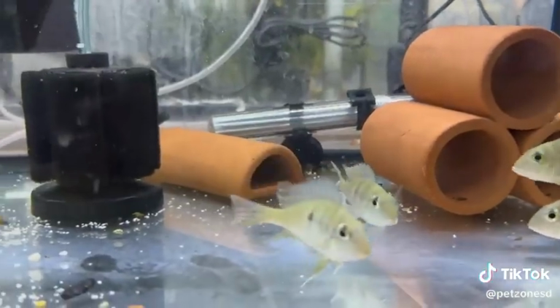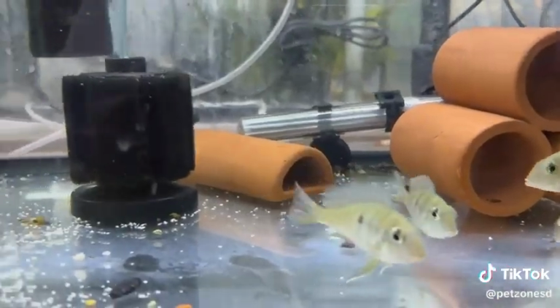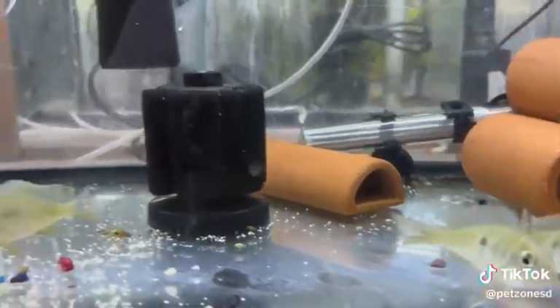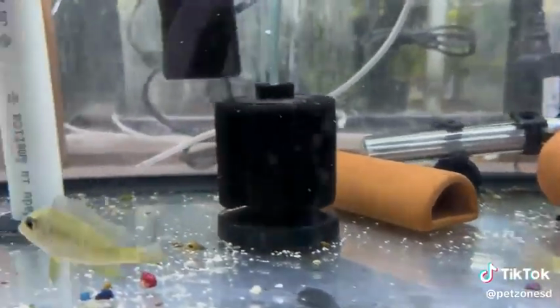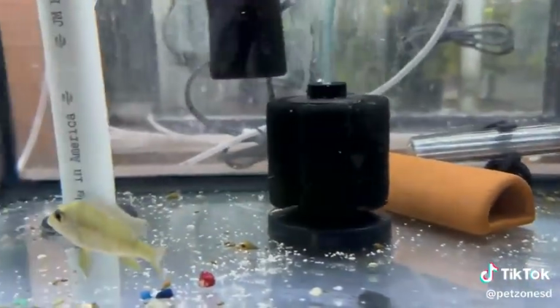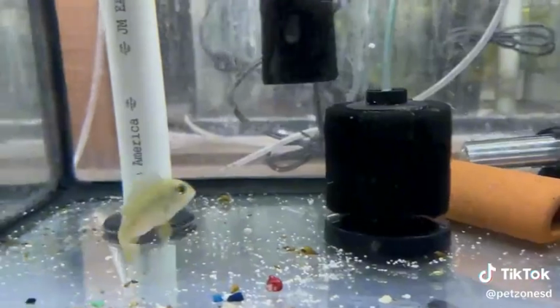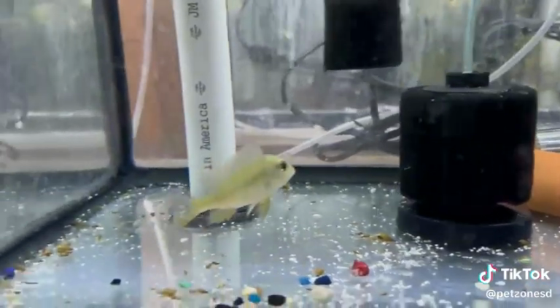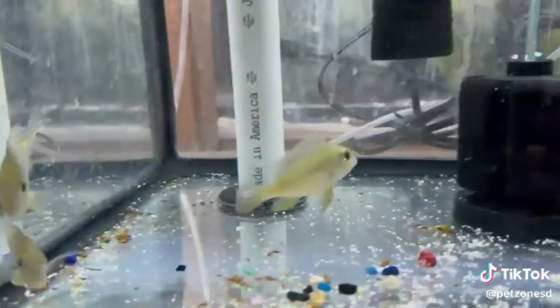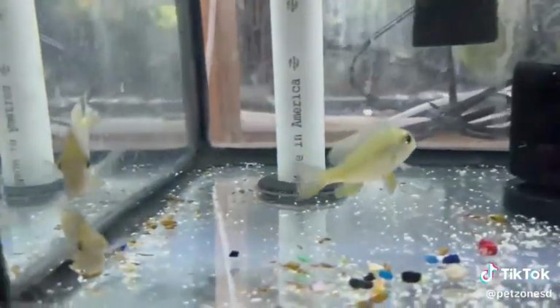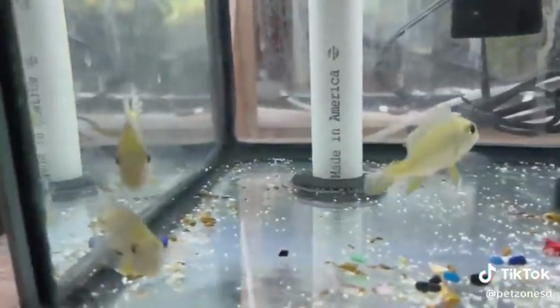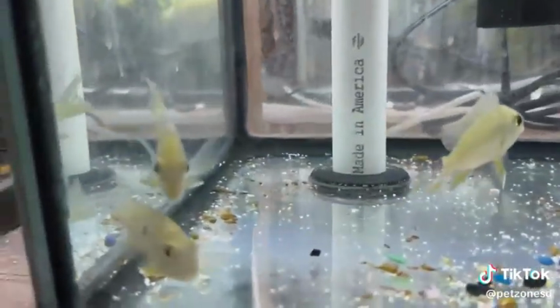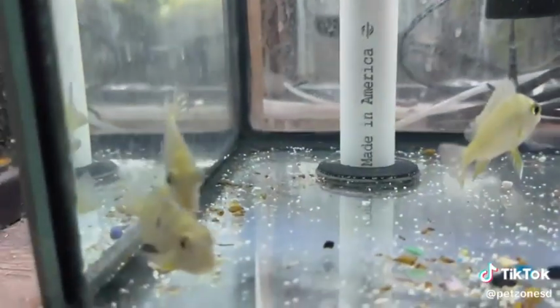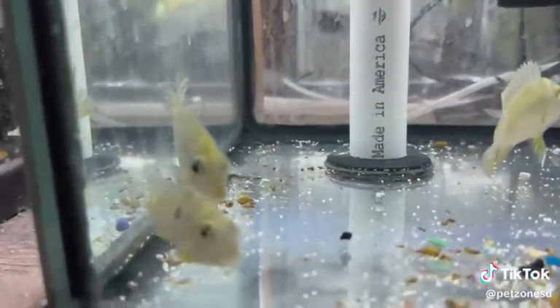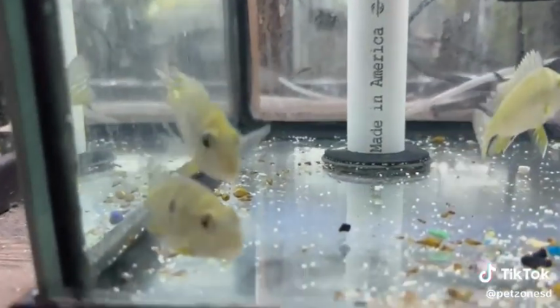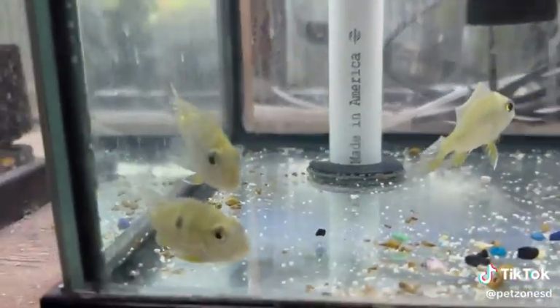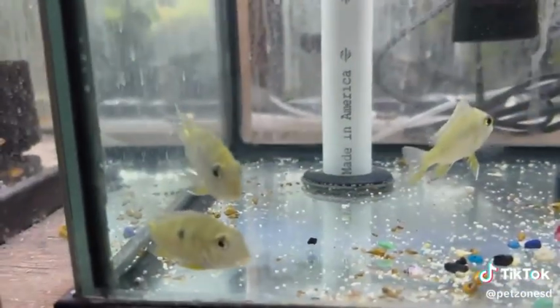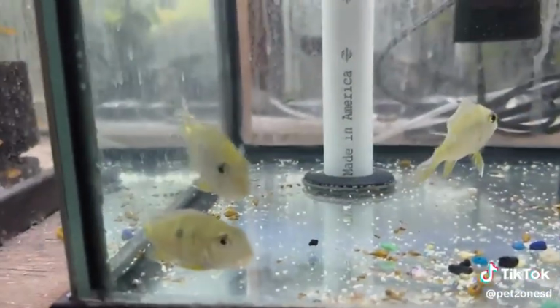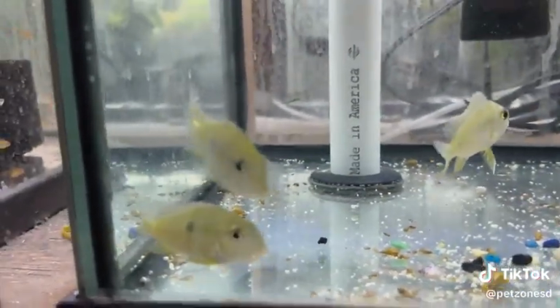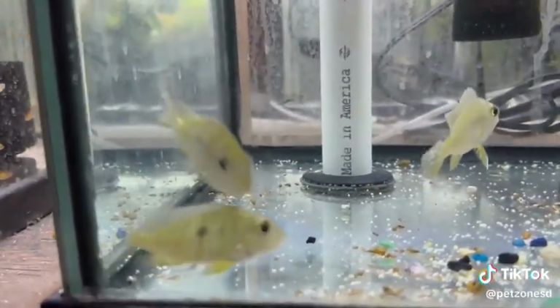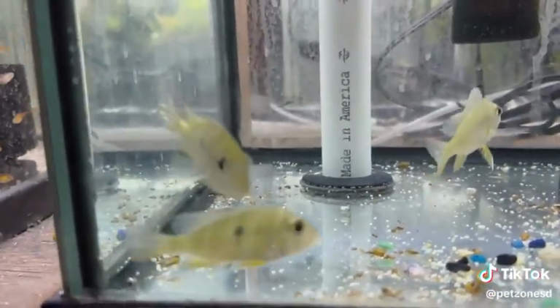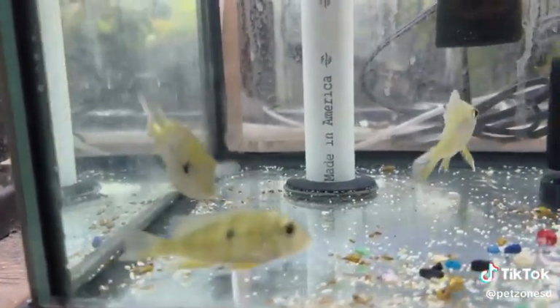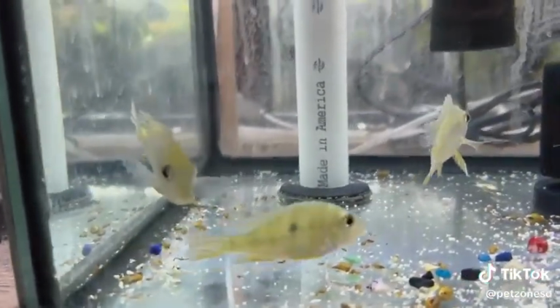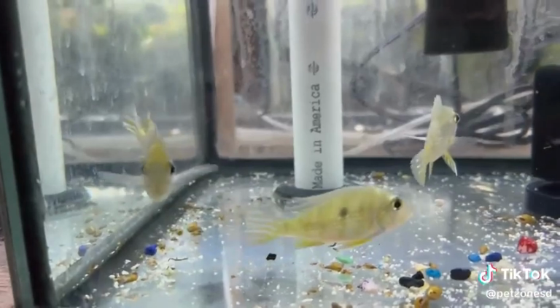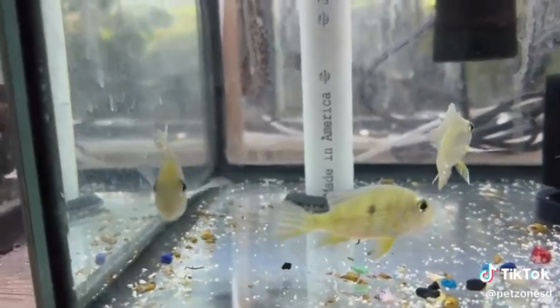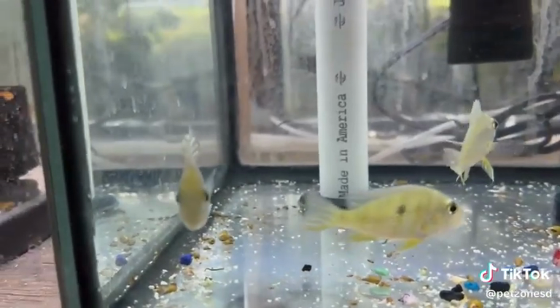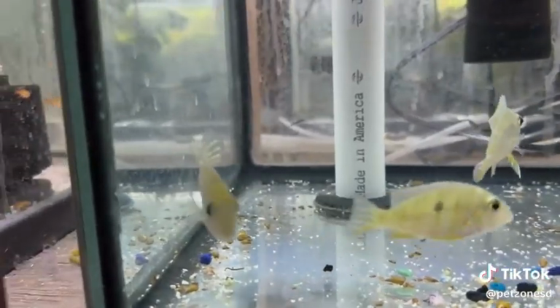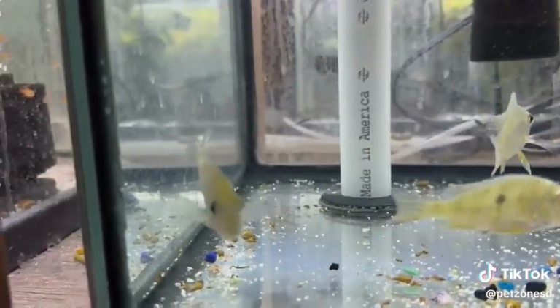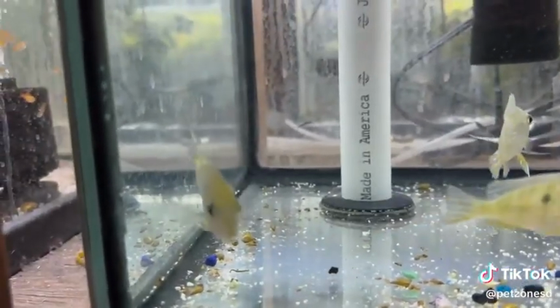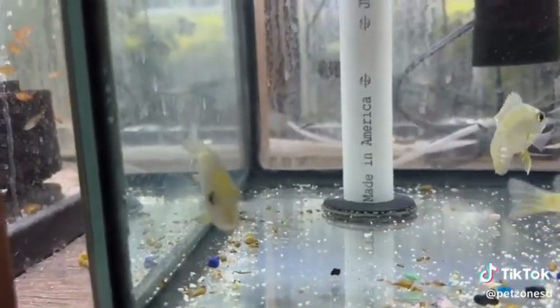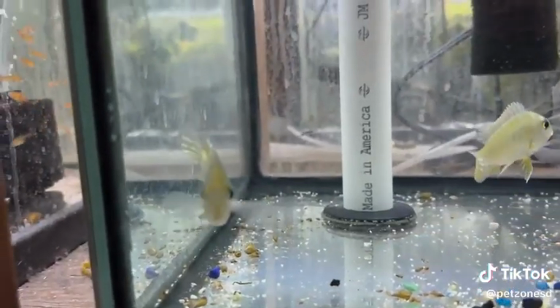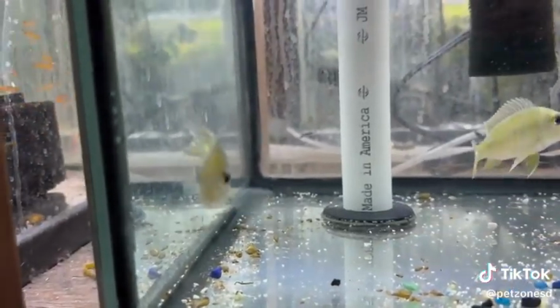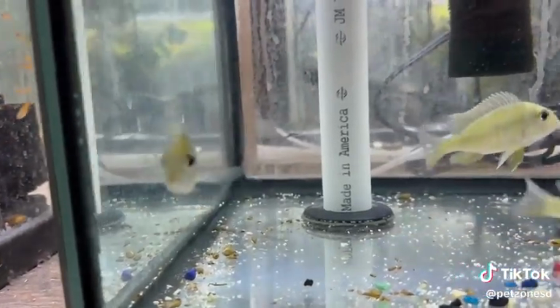Geophagus are also known as earth eaters, as they sift through the sand collecting food through it. They do appreciate a soft sandy bottom, and you can observe them doing this.